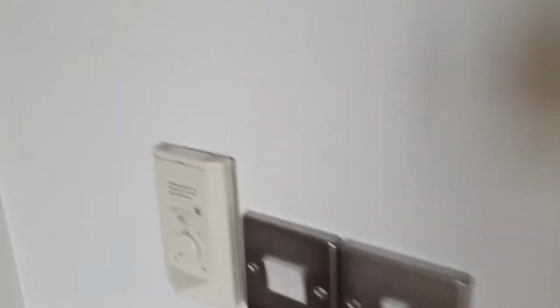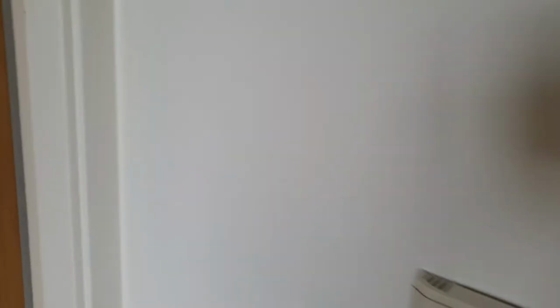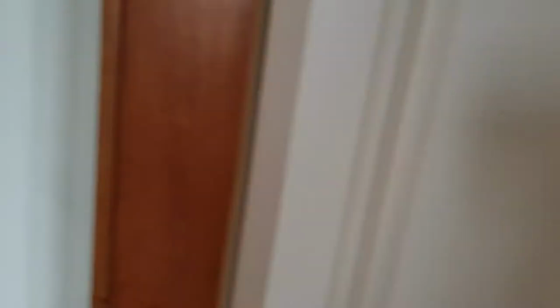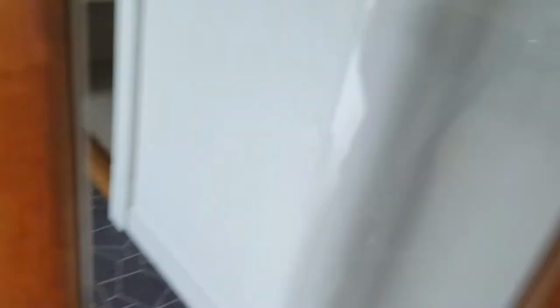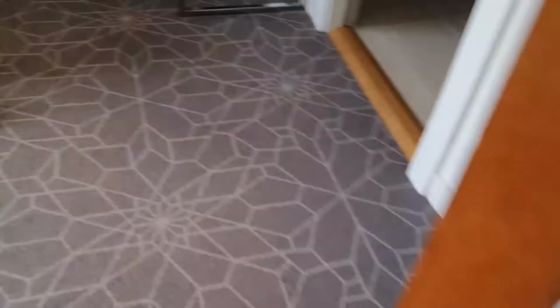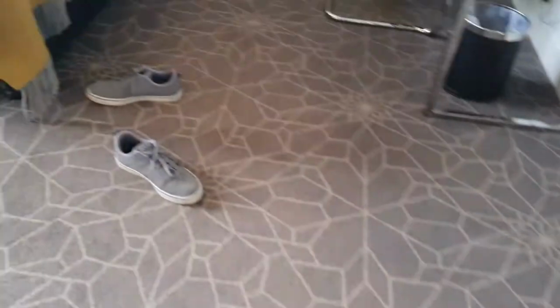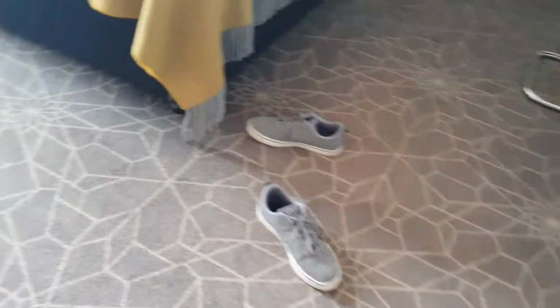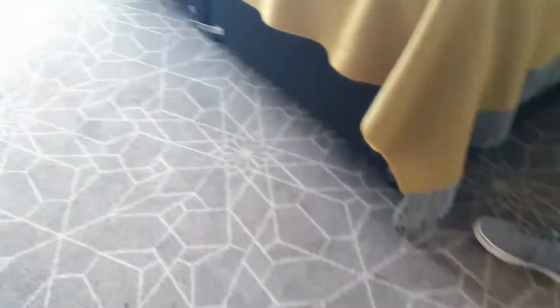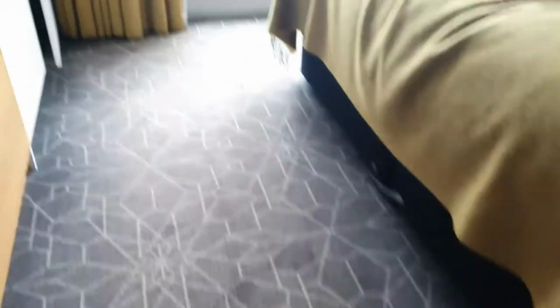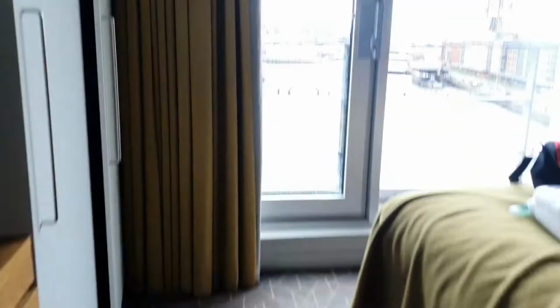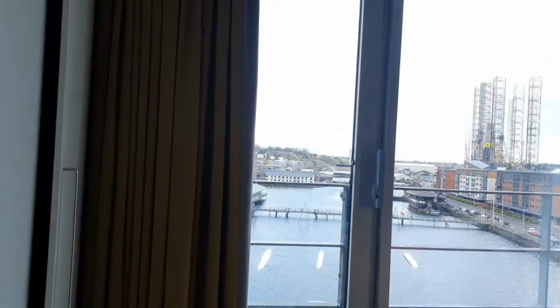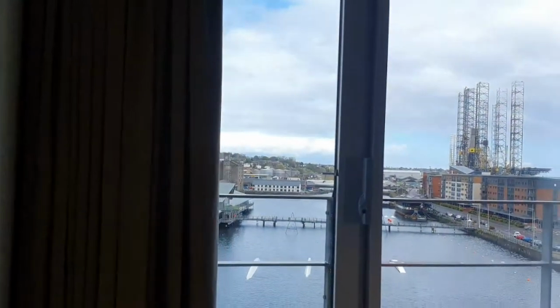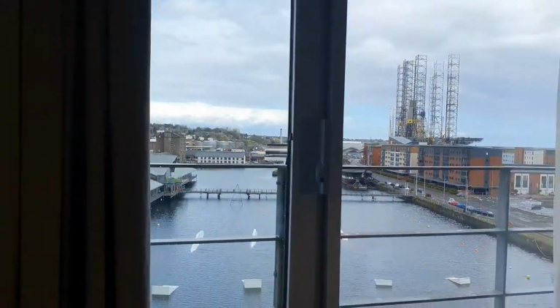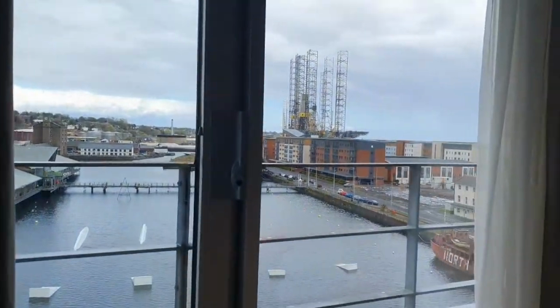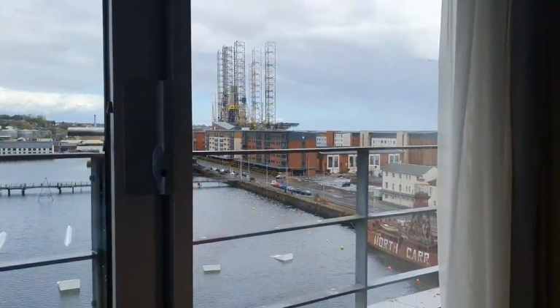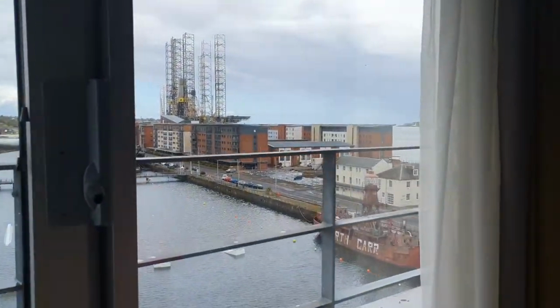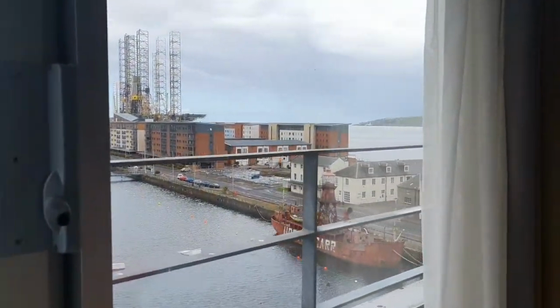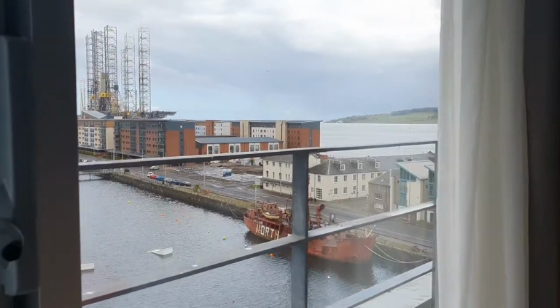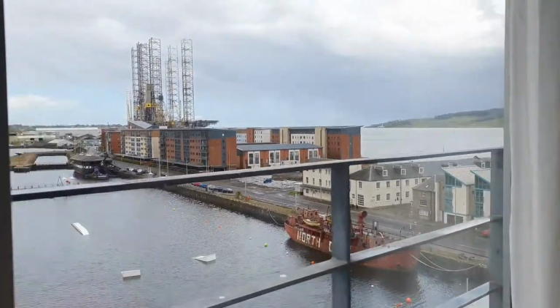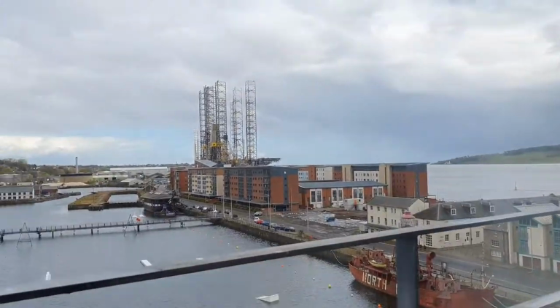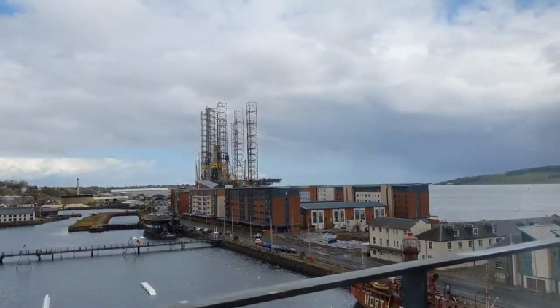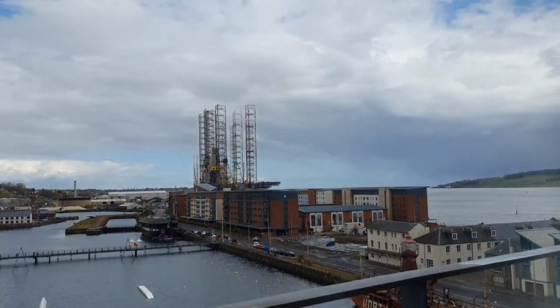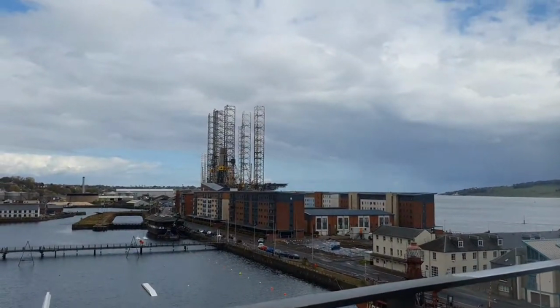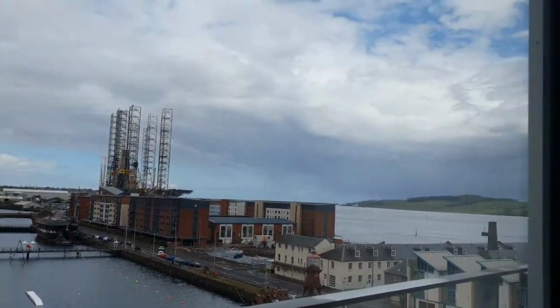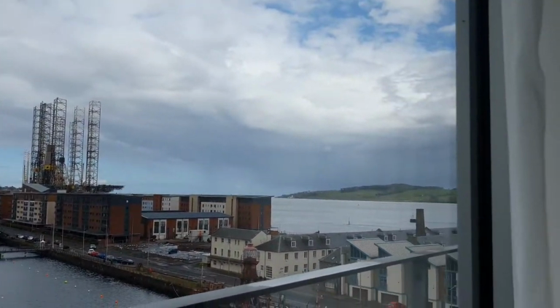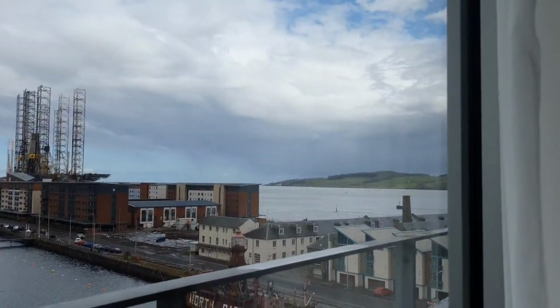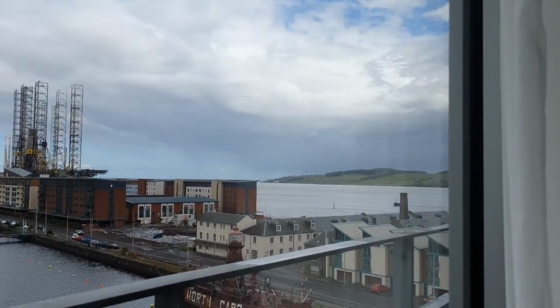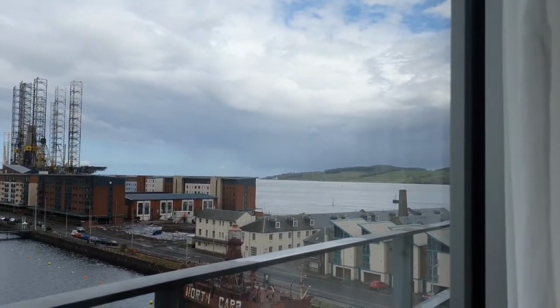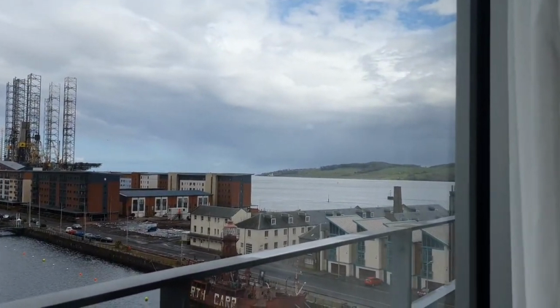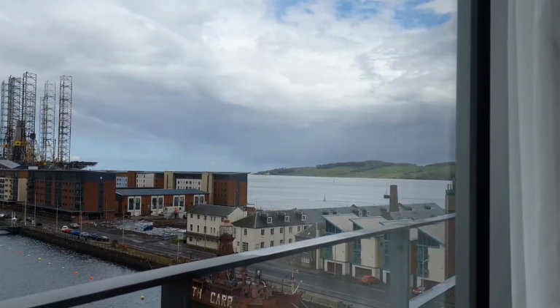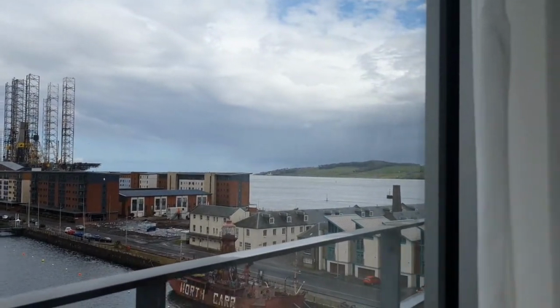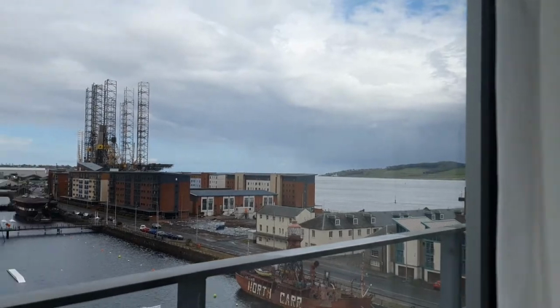When you come in here you get a very nice view of the north car park, Dundee, the oil rig, and if you can see that in the distance, there's a lighthouse.